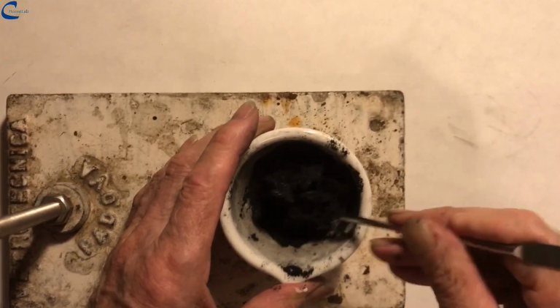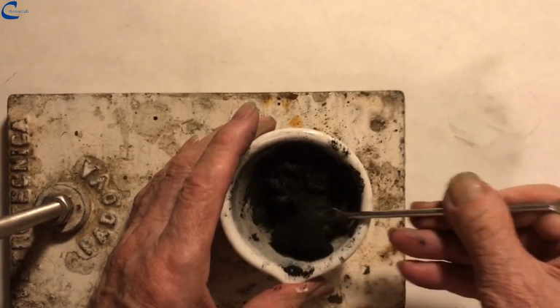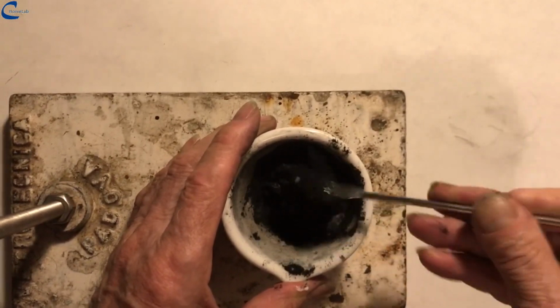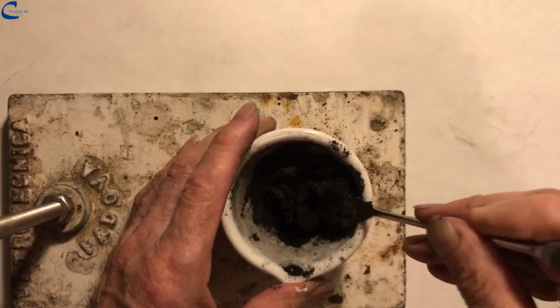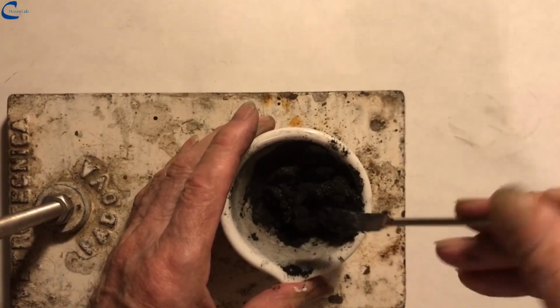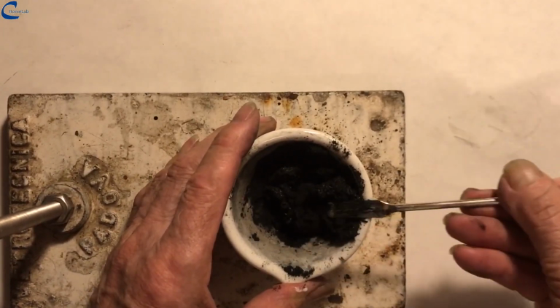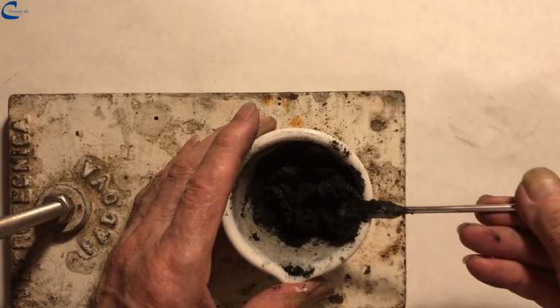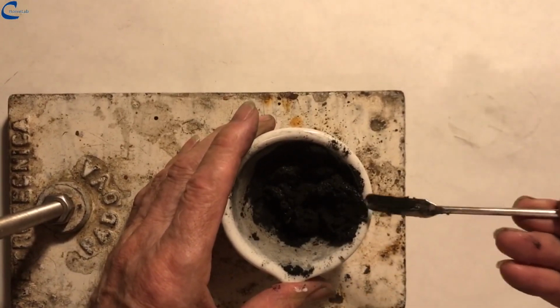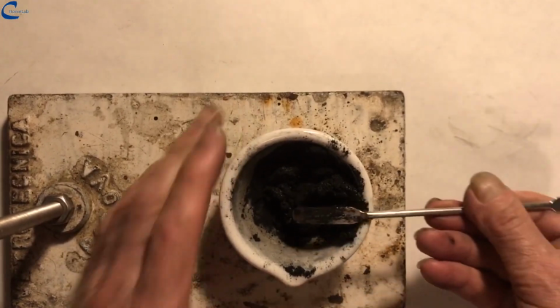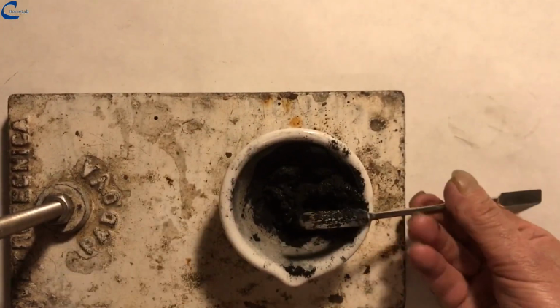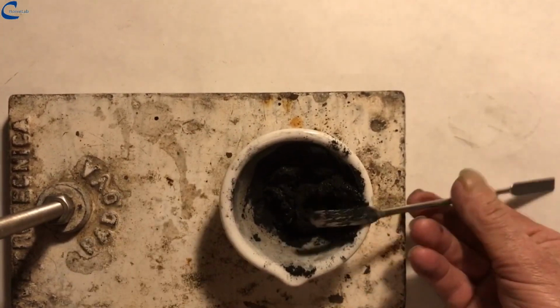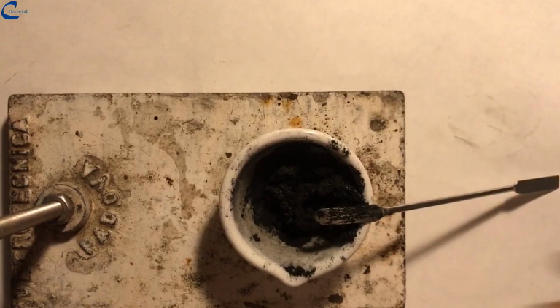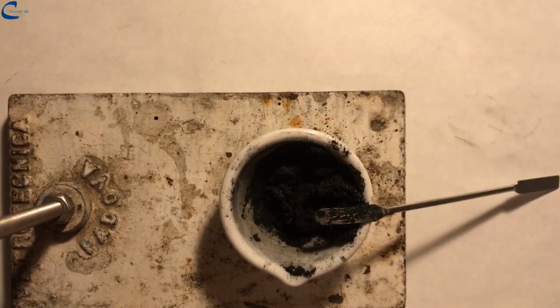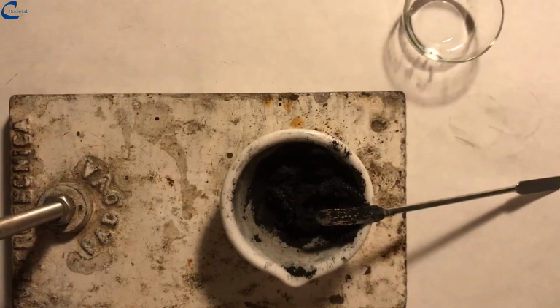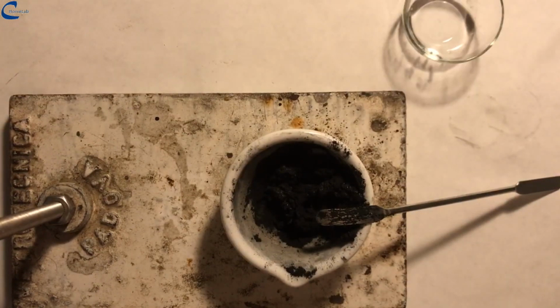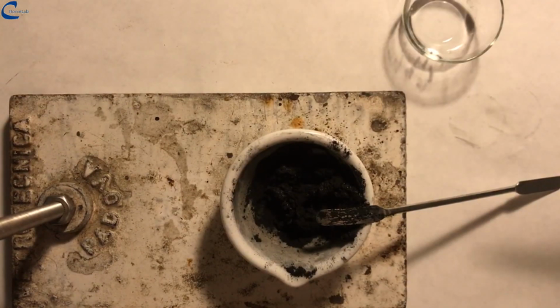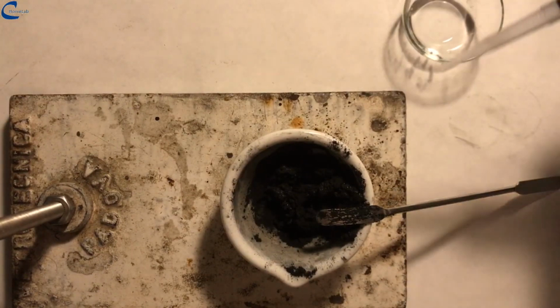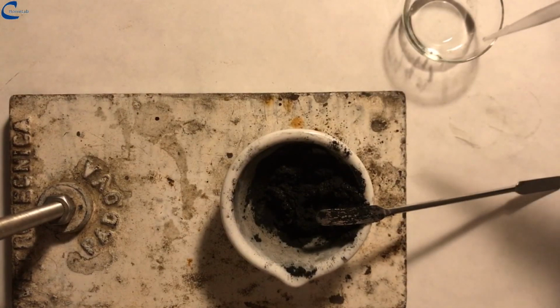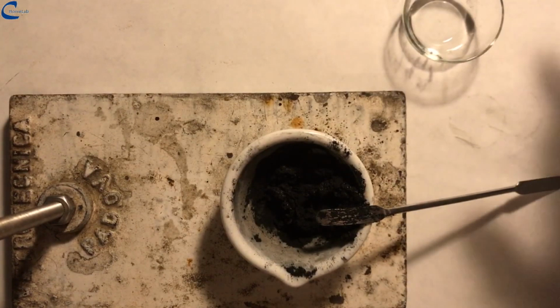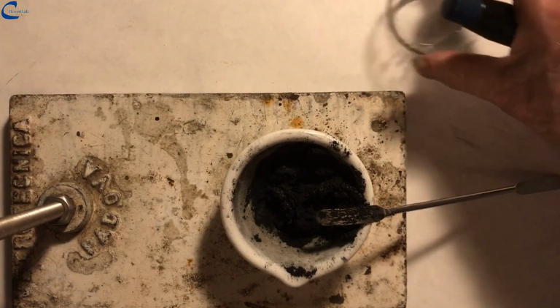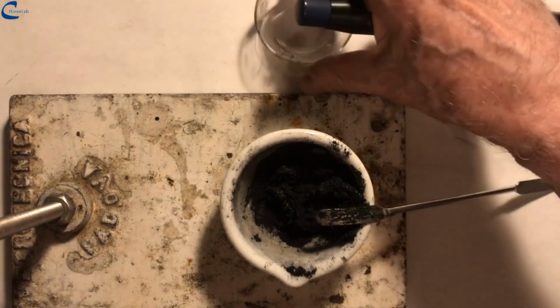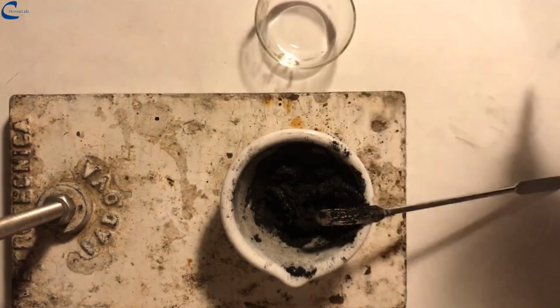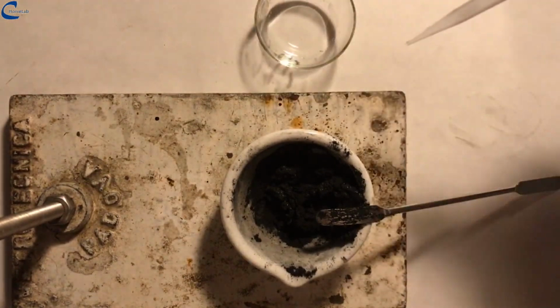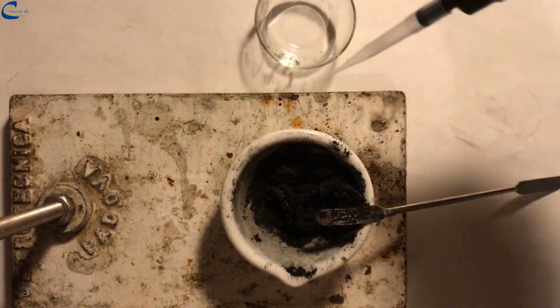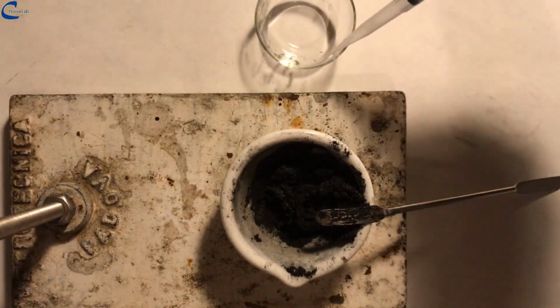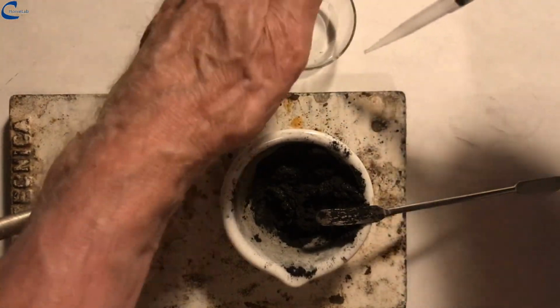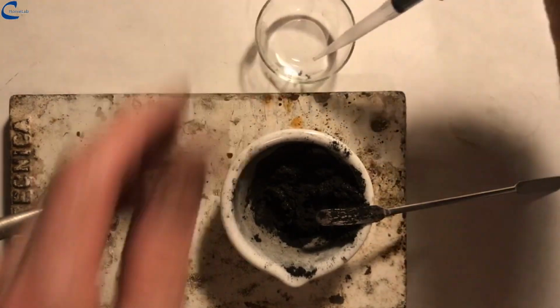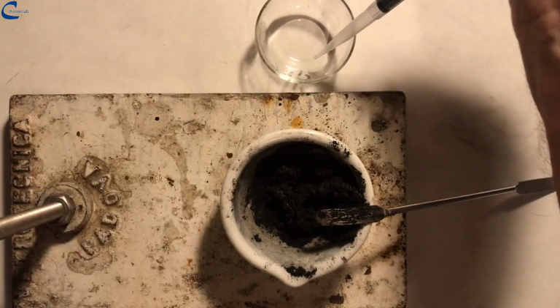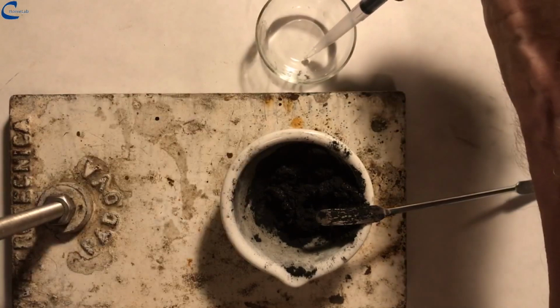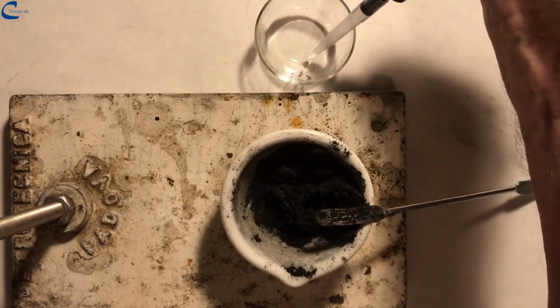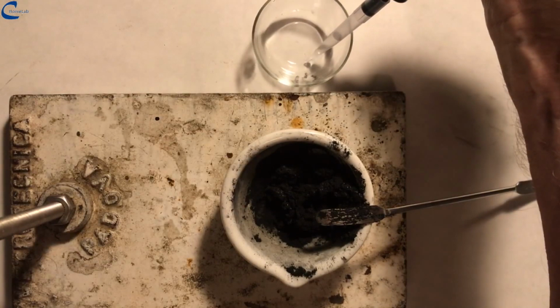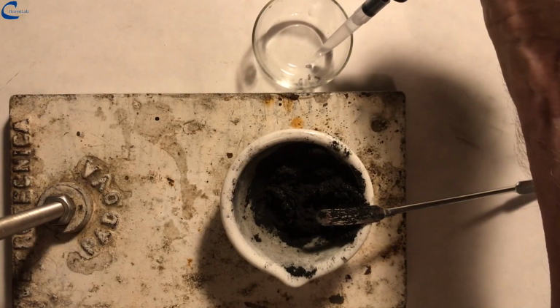As is evident, the mixture is too thick and therefore should be diluted with a small amount of water. With a pipette I add 1 milliliter of water.